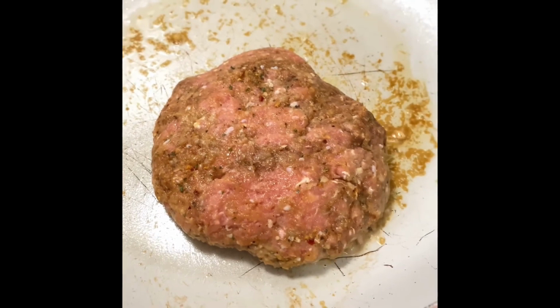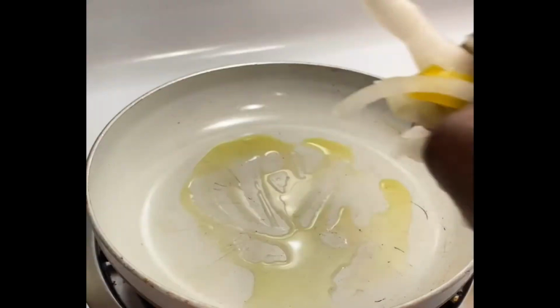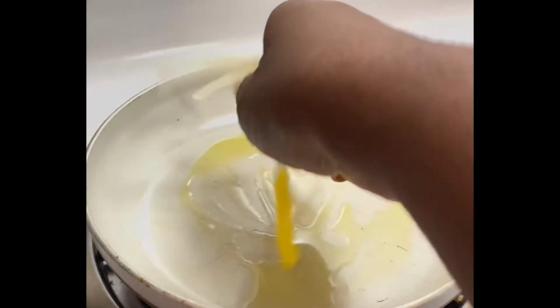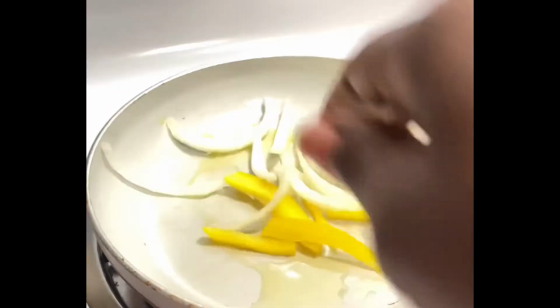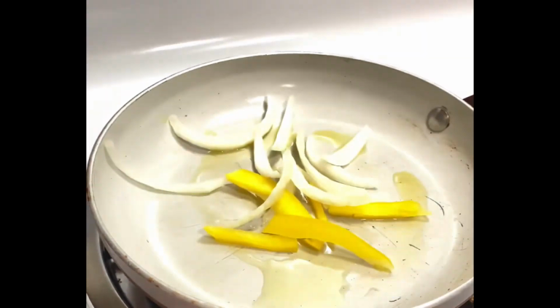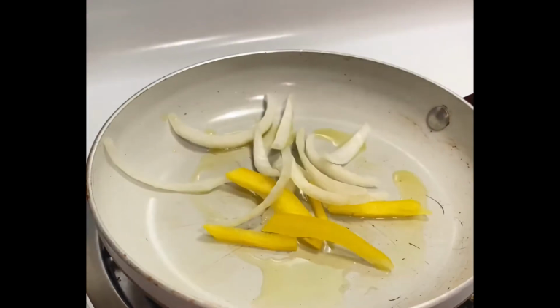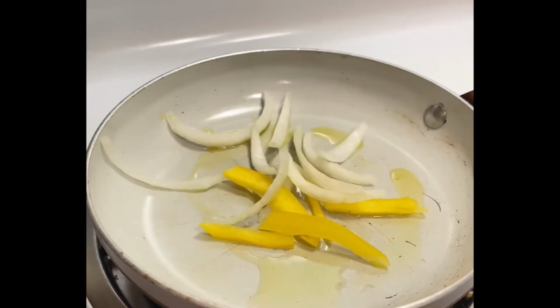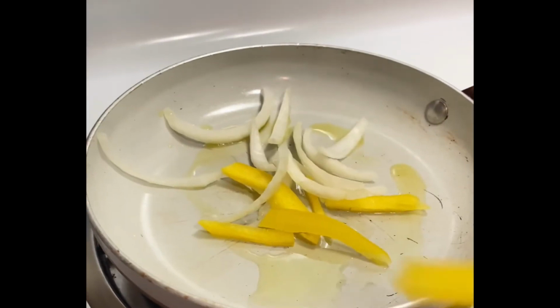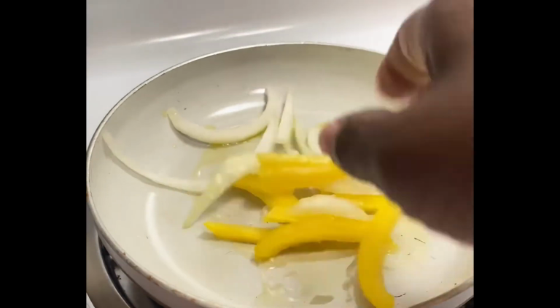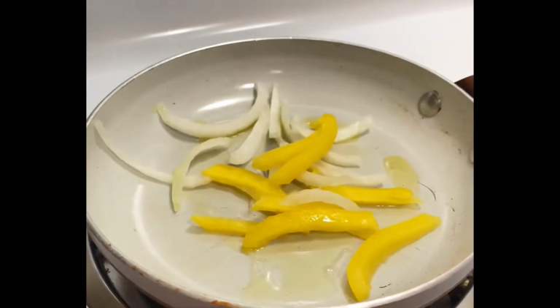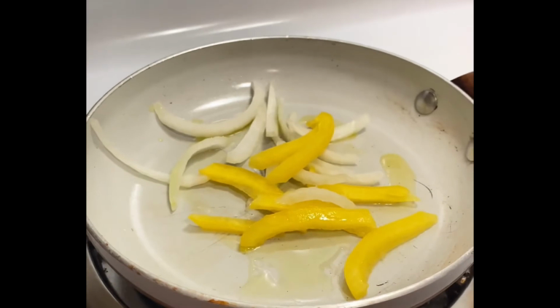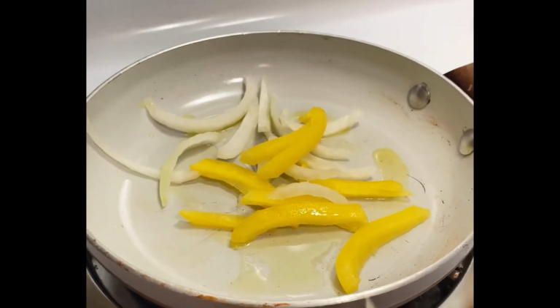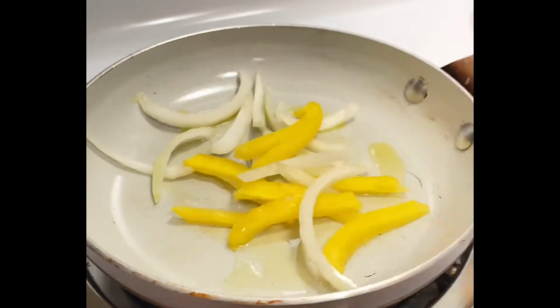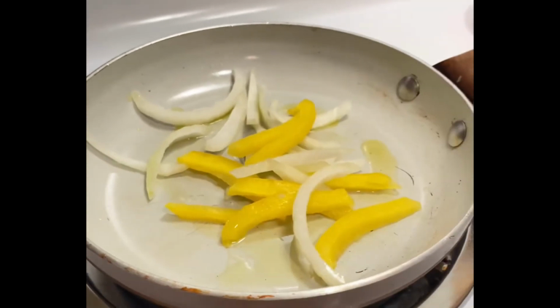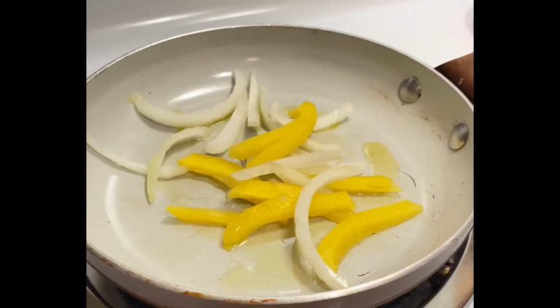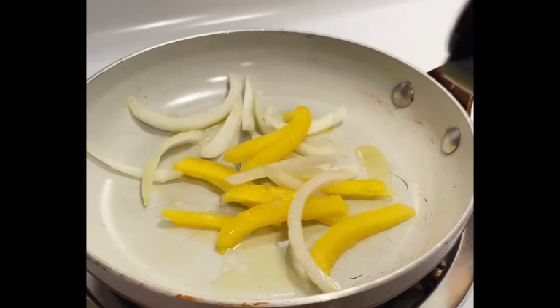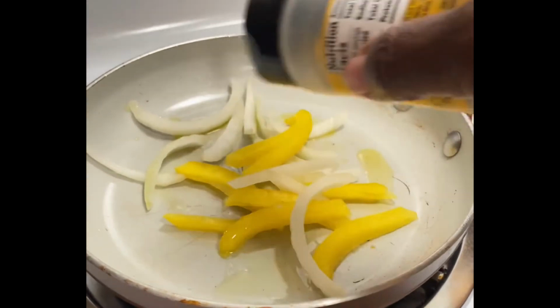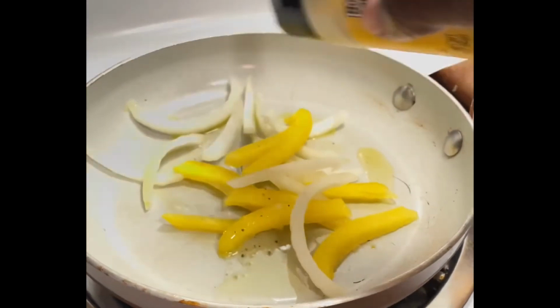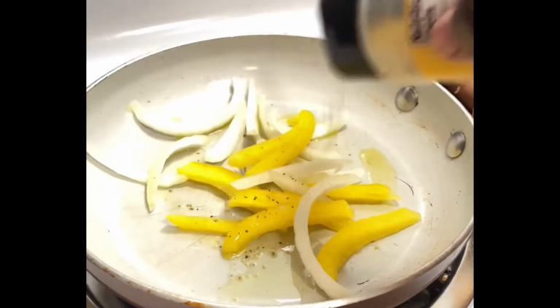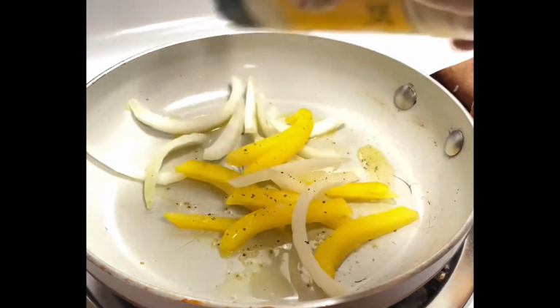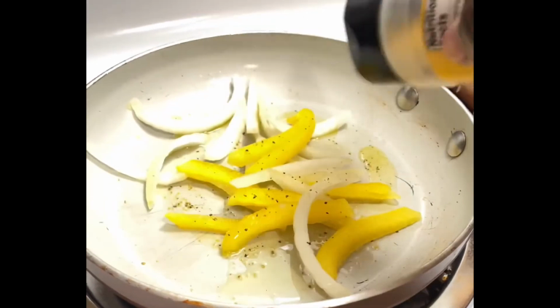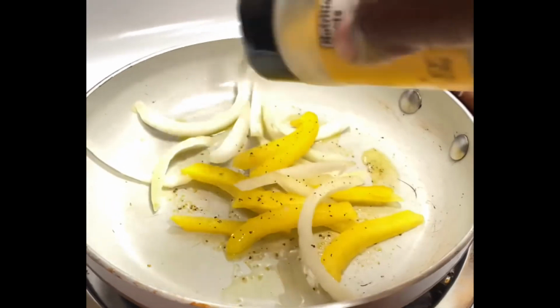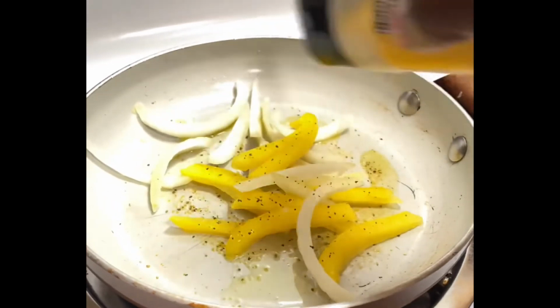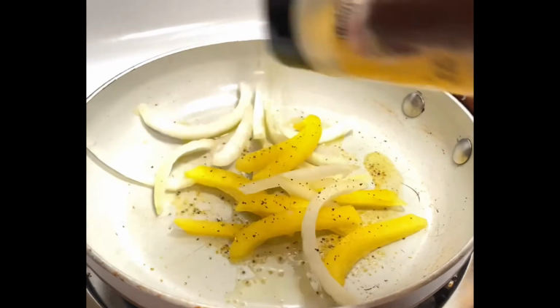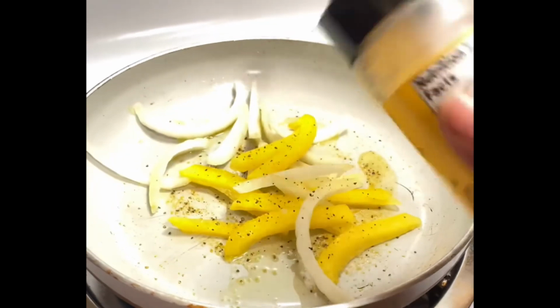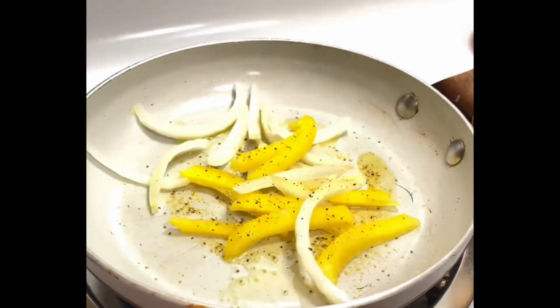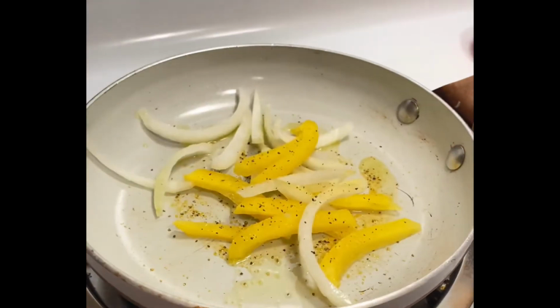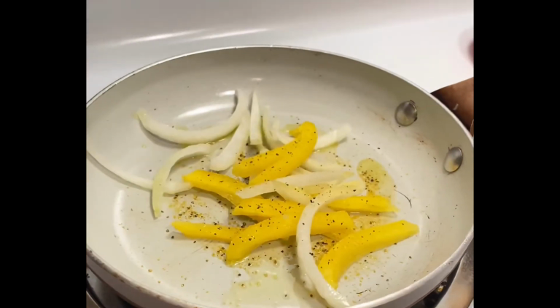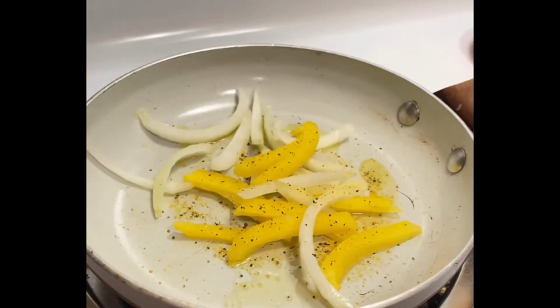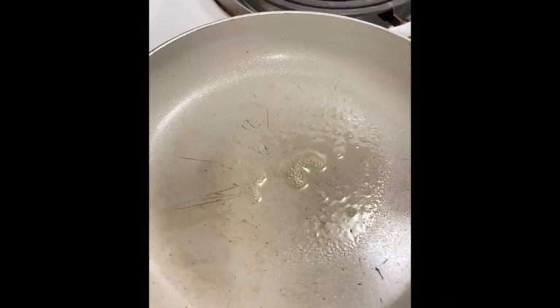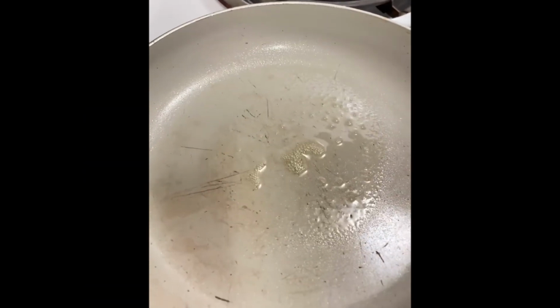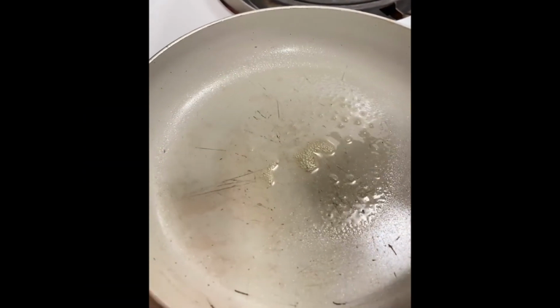In the meantime, while it's frying, let's get our vegetables sautéed. I have some yellow peppers and some onions. I put a little lemon pepper on there and sautéed them in a little butter.